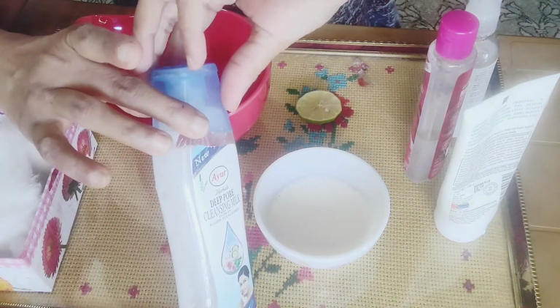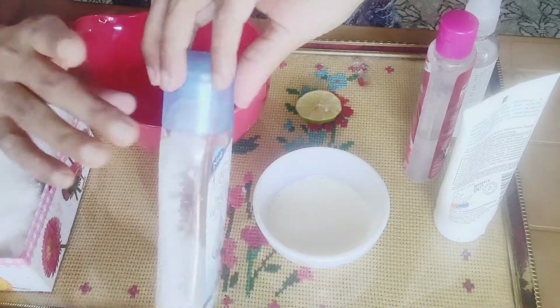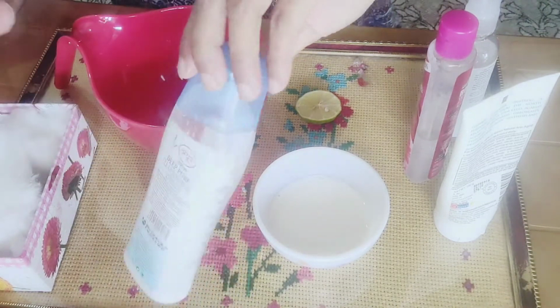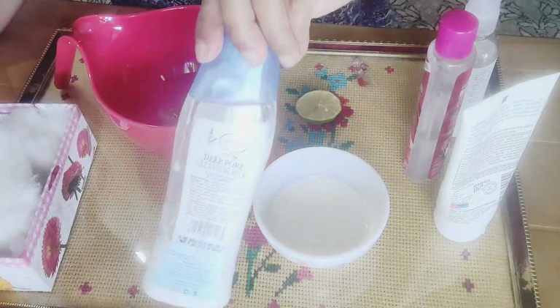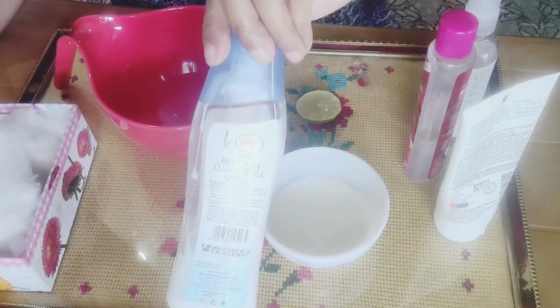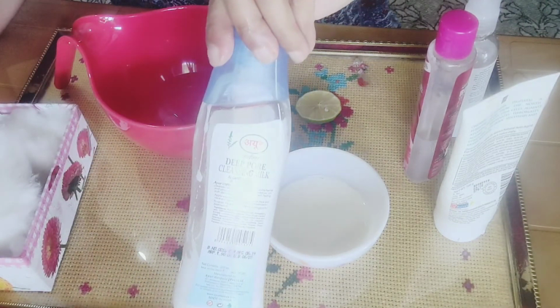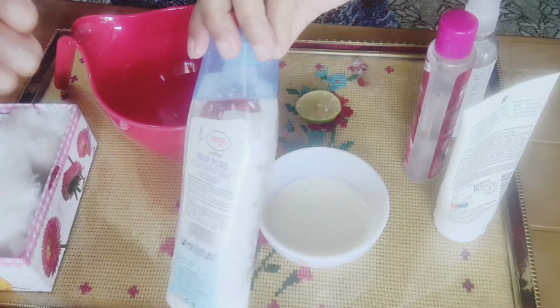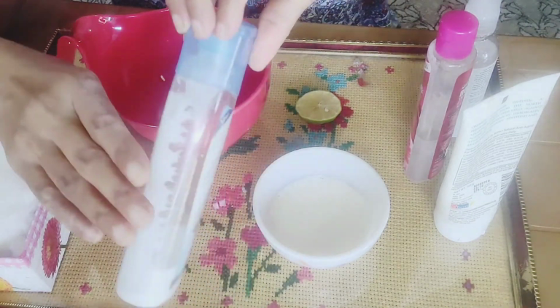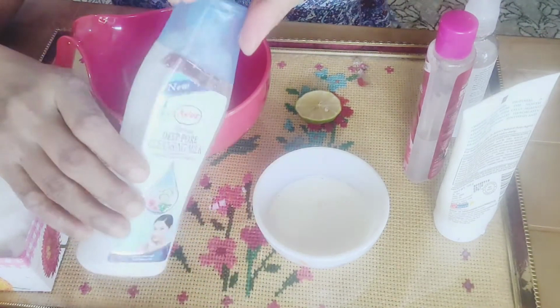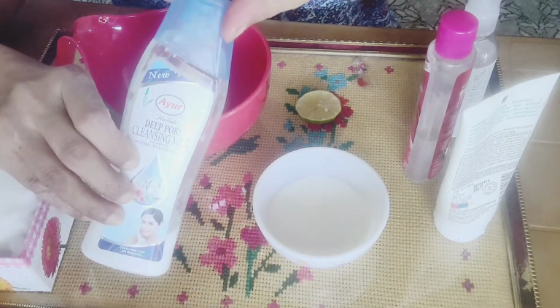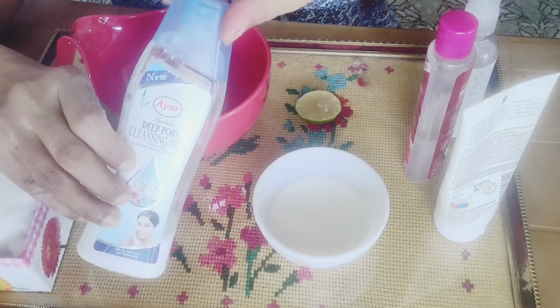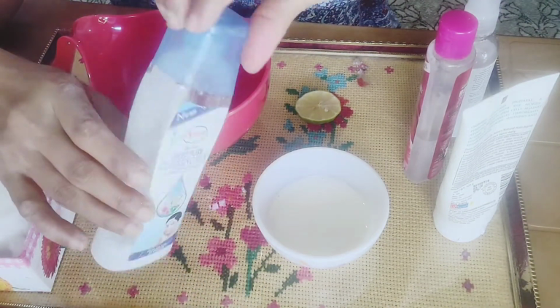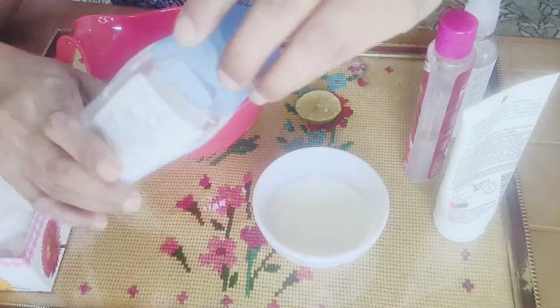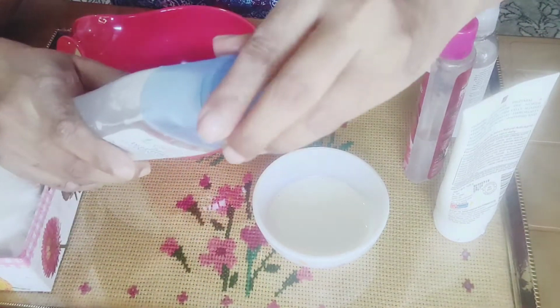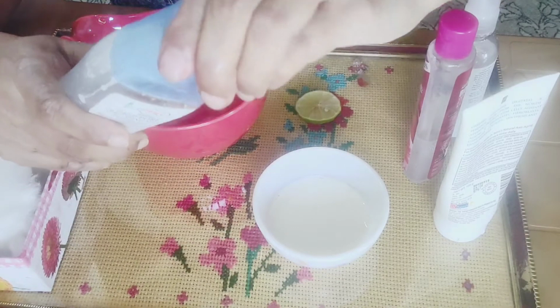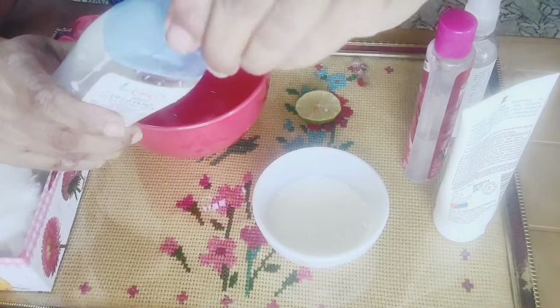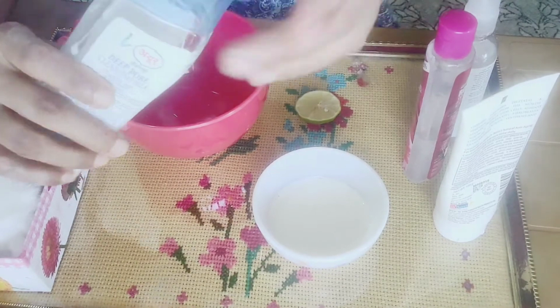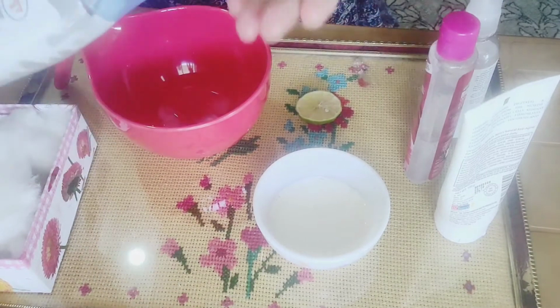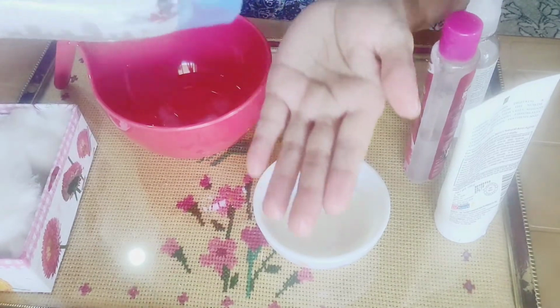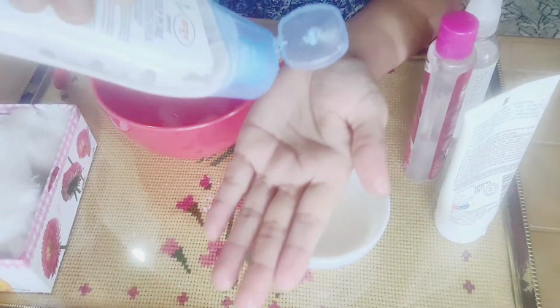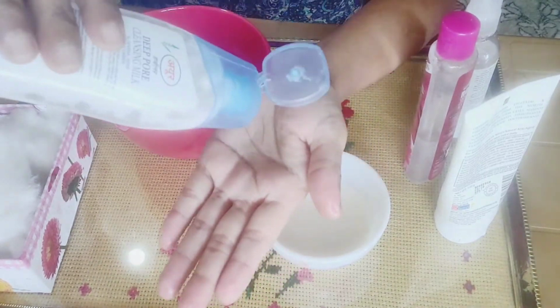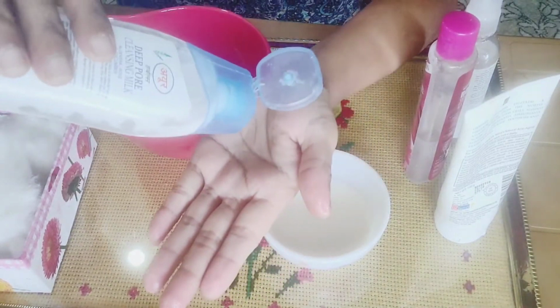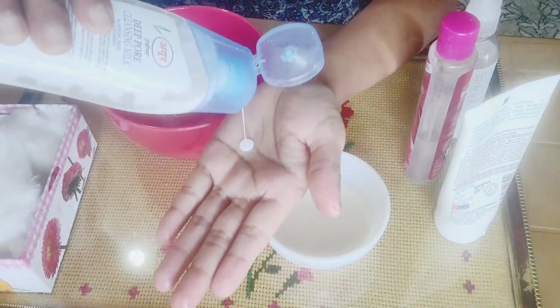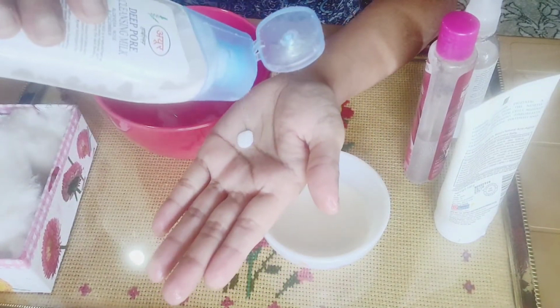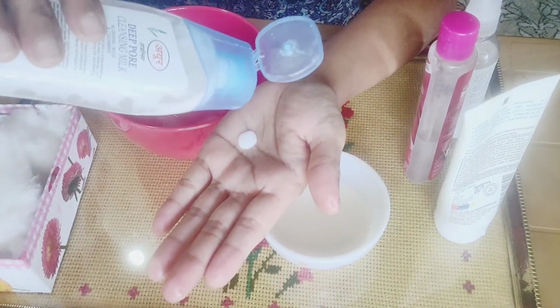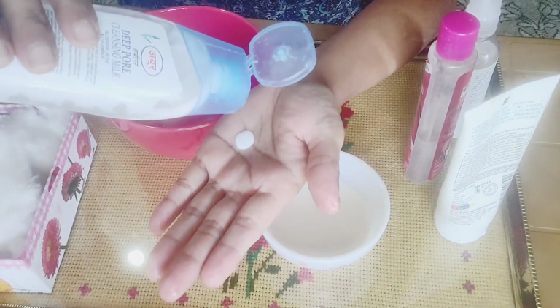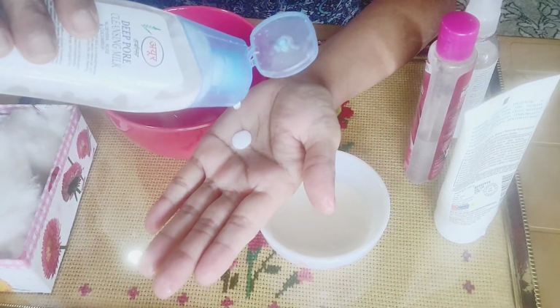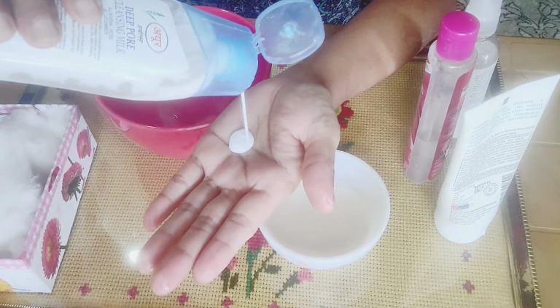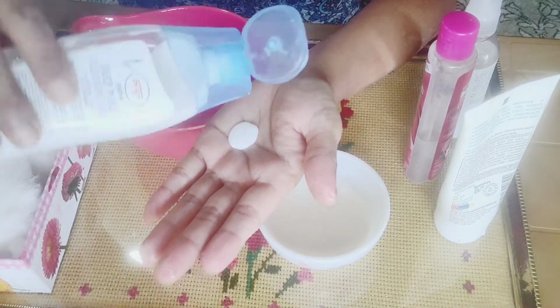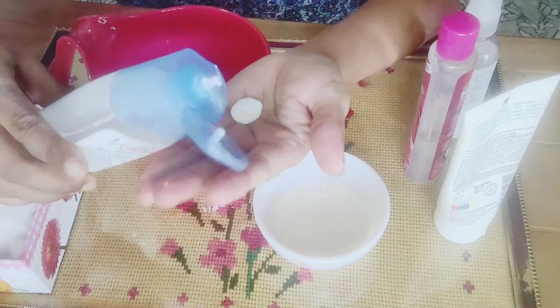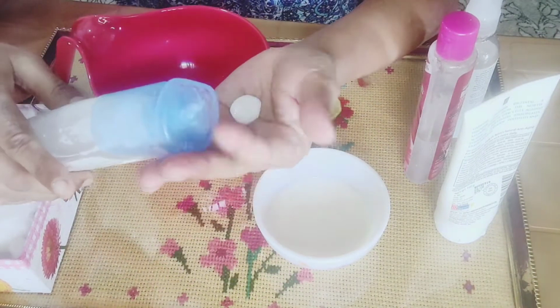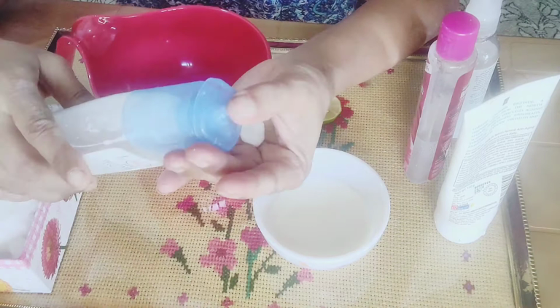I will use this cleansing milk. If you use this for oily skin, I will show you how.